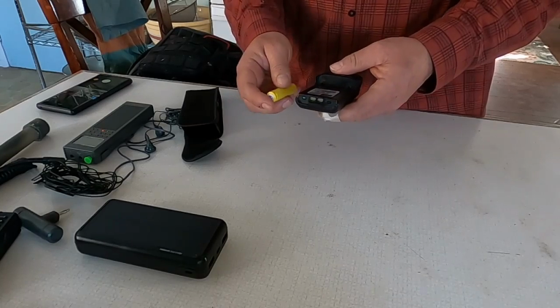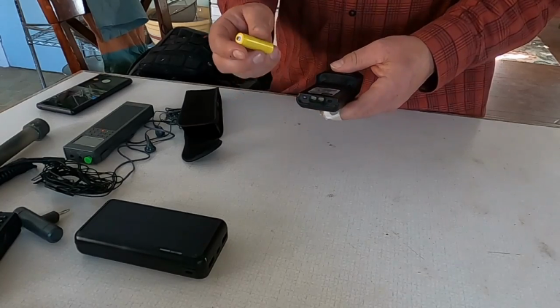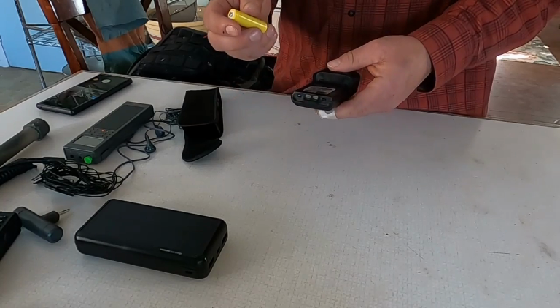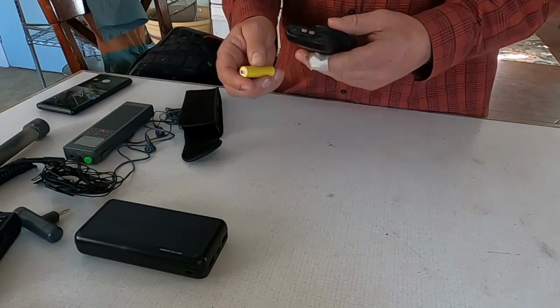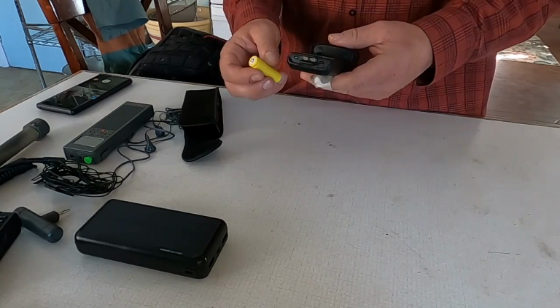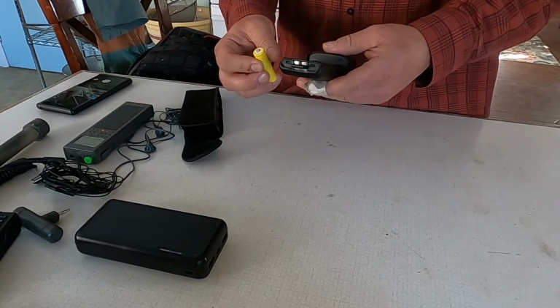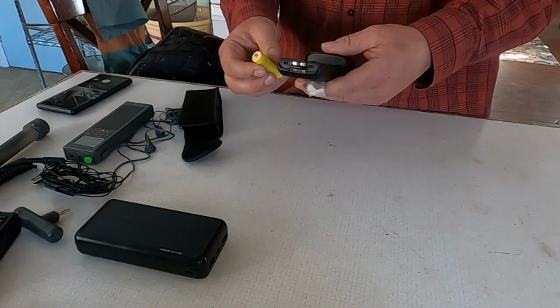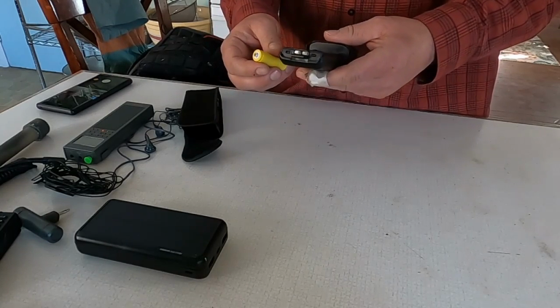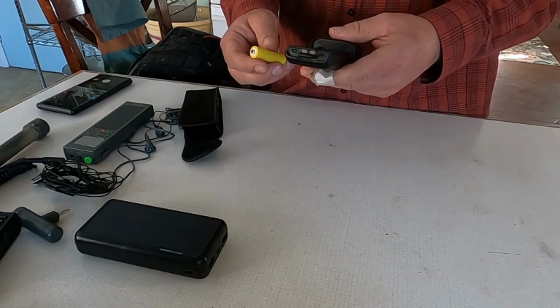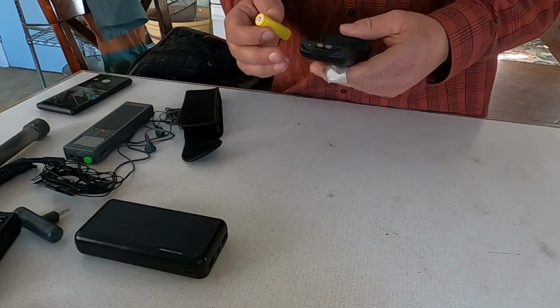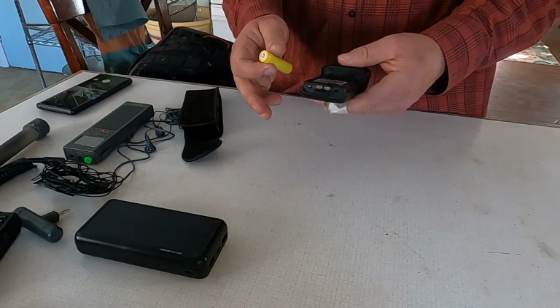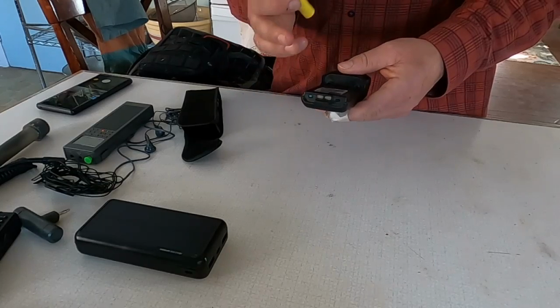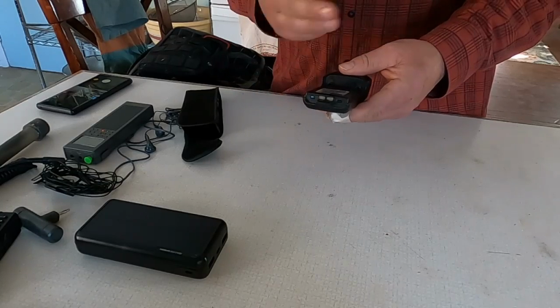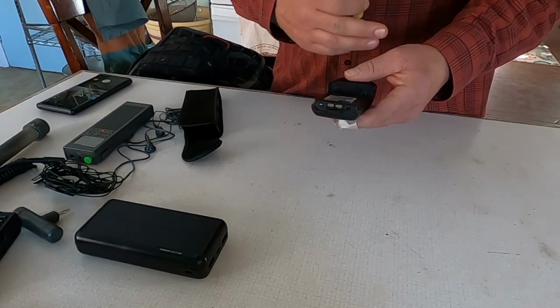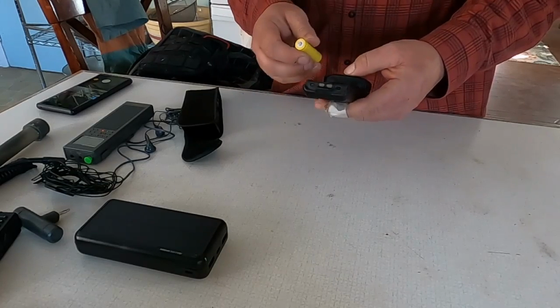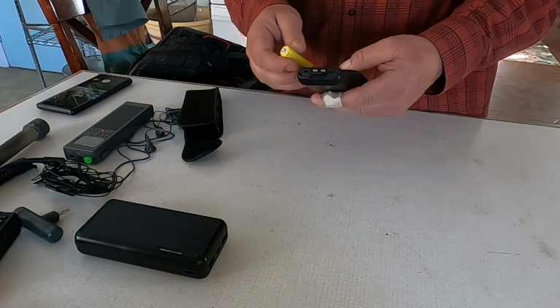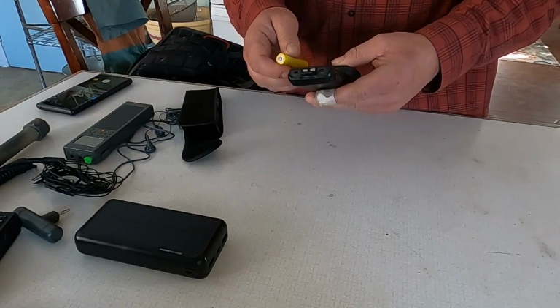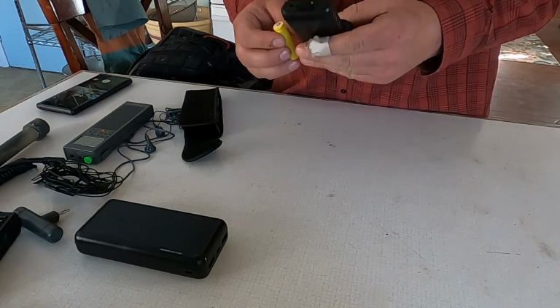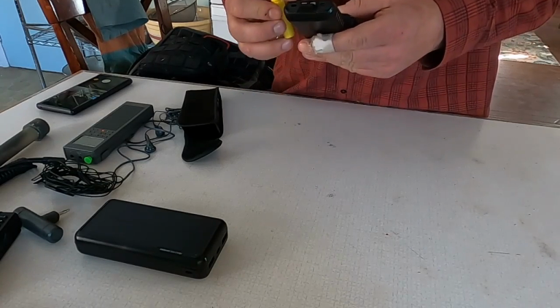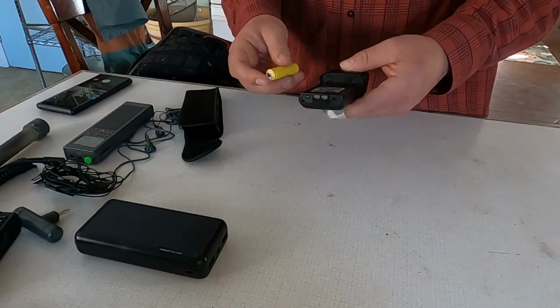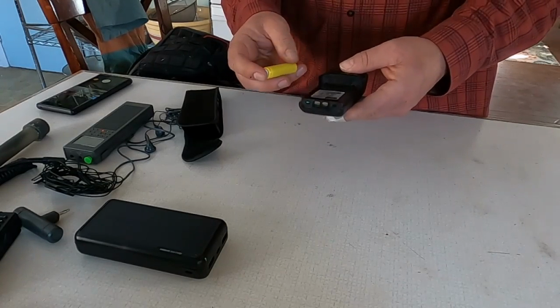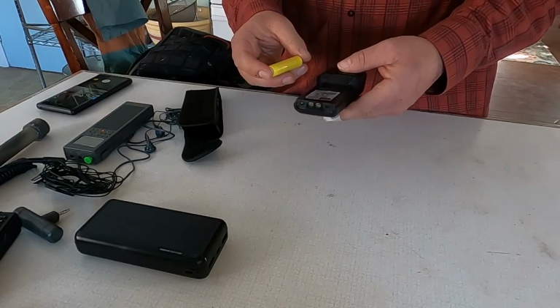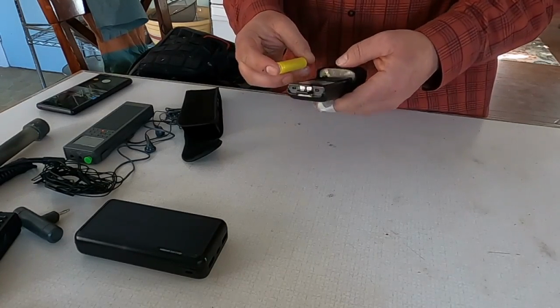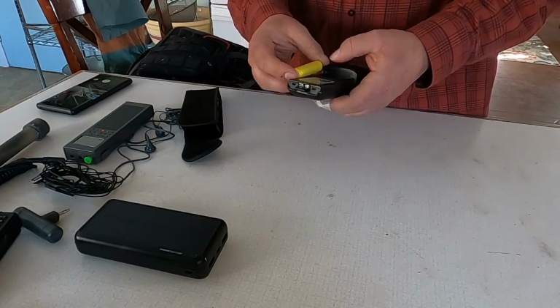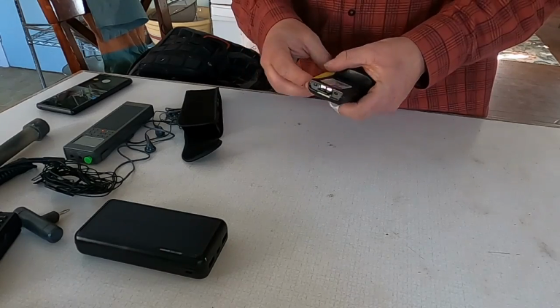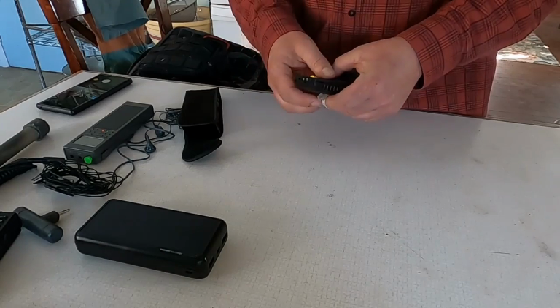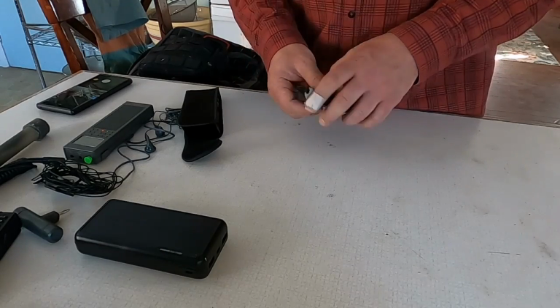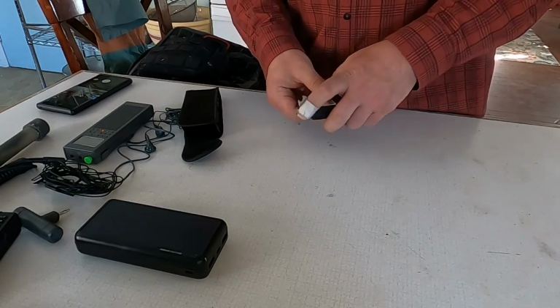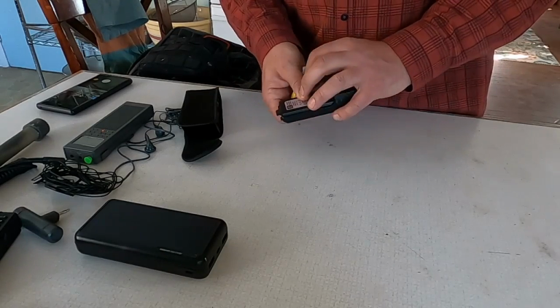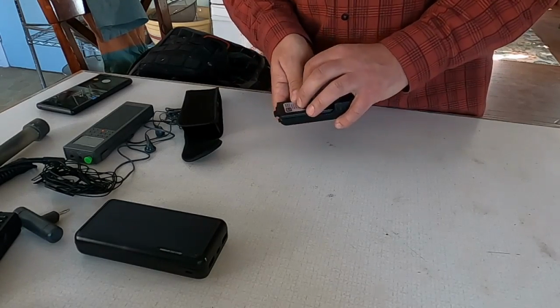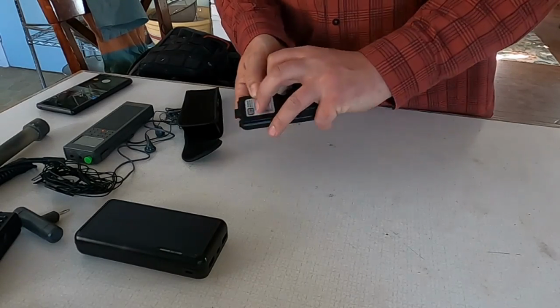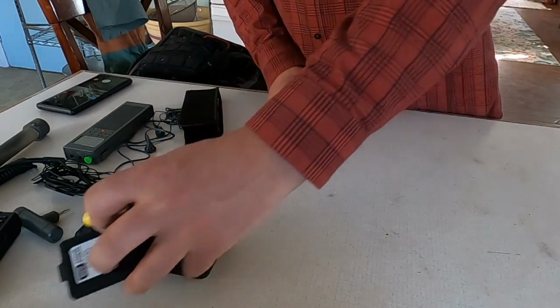I can charge the battery pack while I'm driving, or charge it in my radio kit which you'll see in a different video. I can also add additional batteries if I need to while traveling.